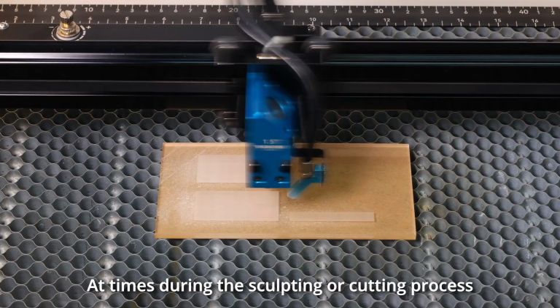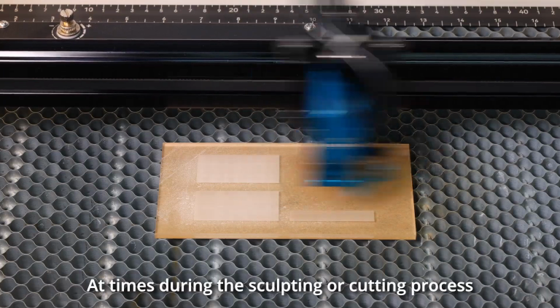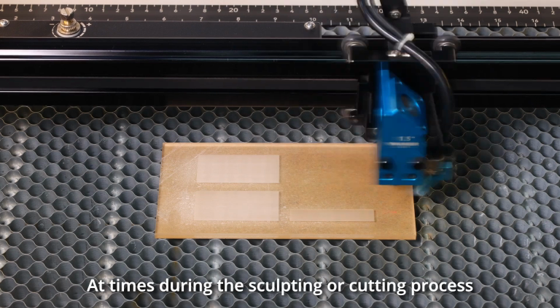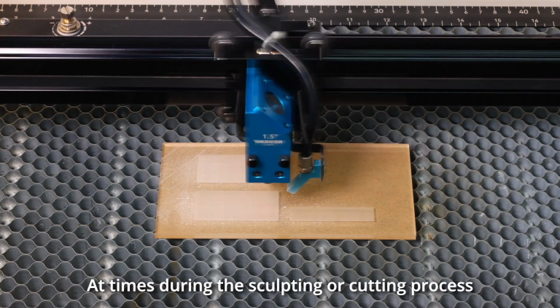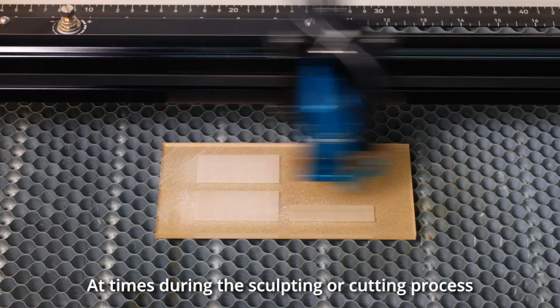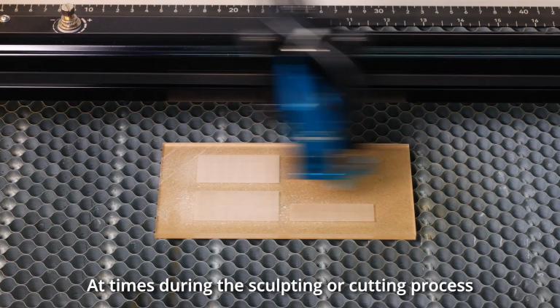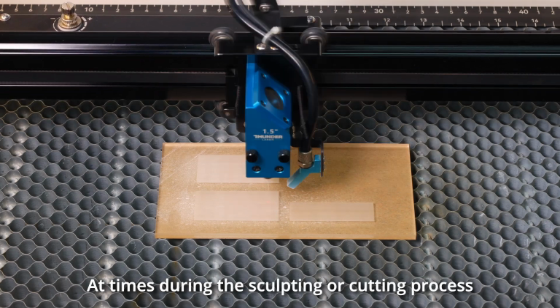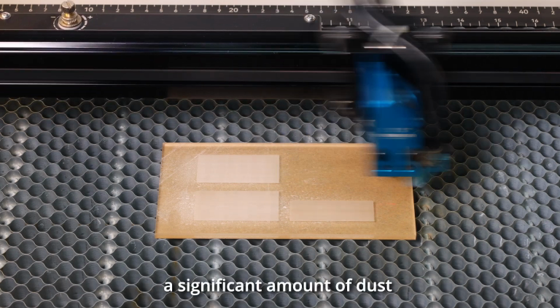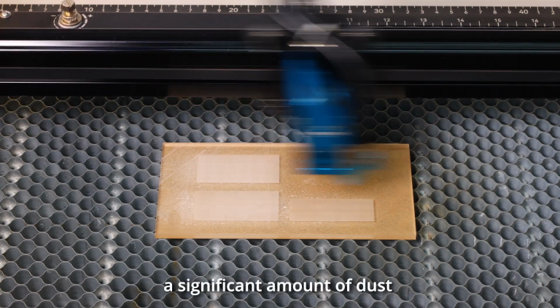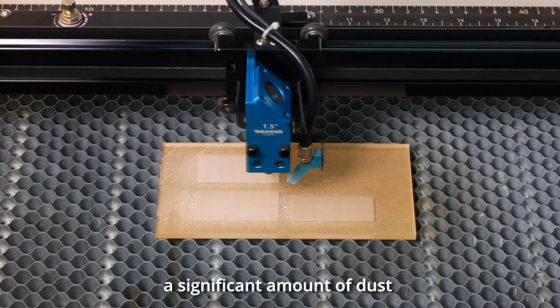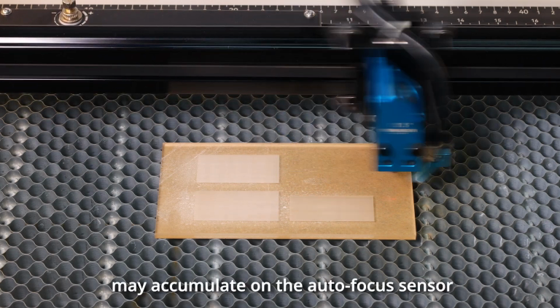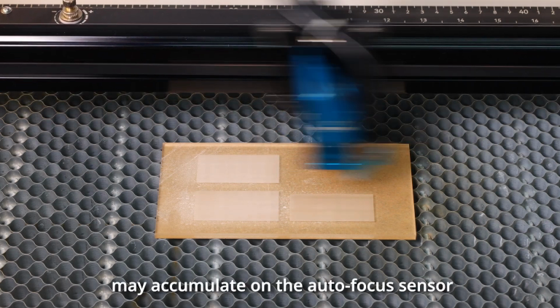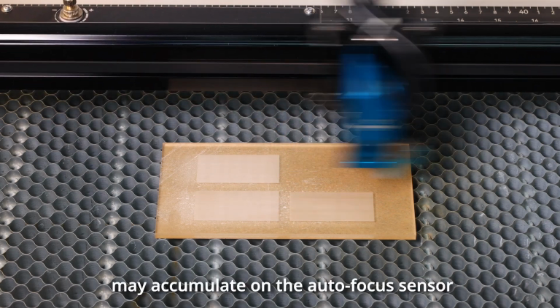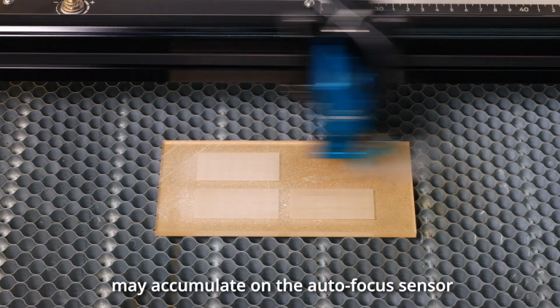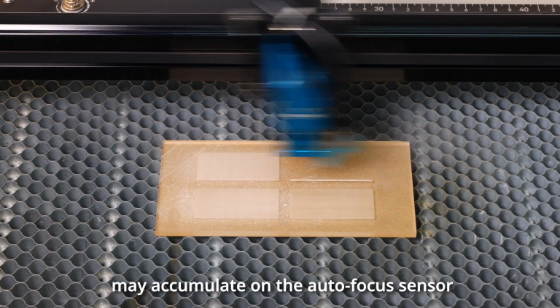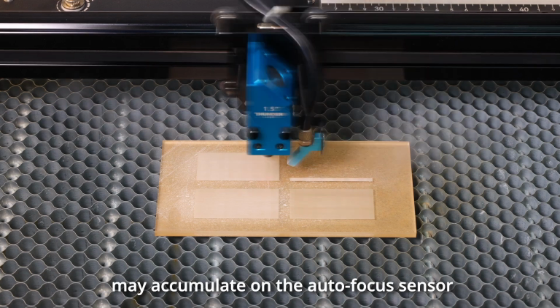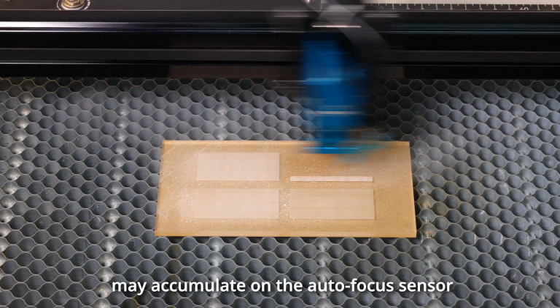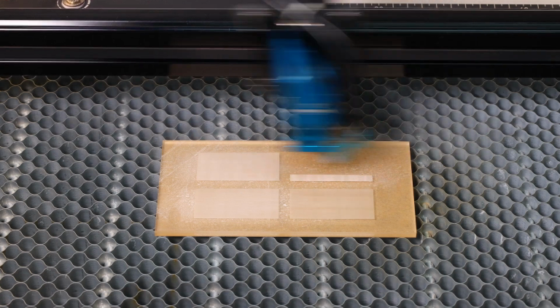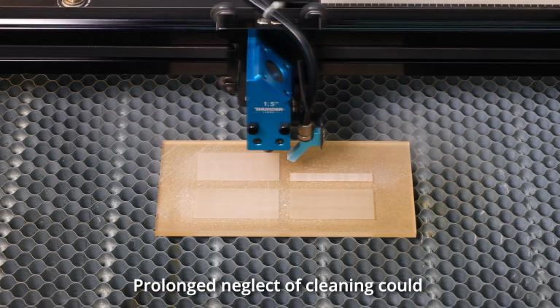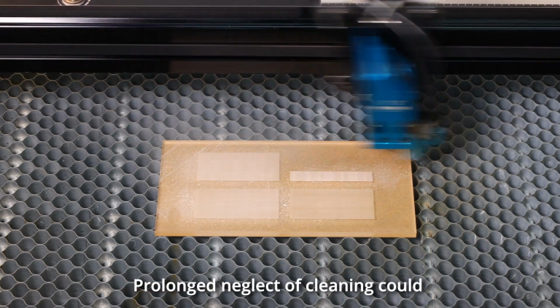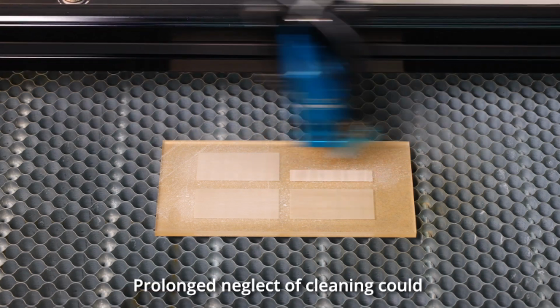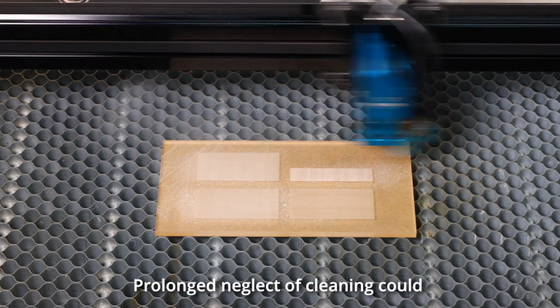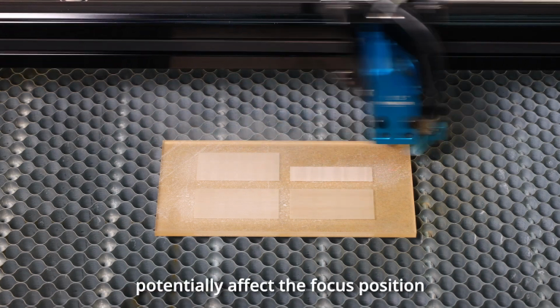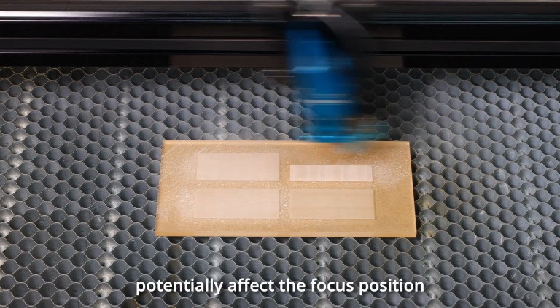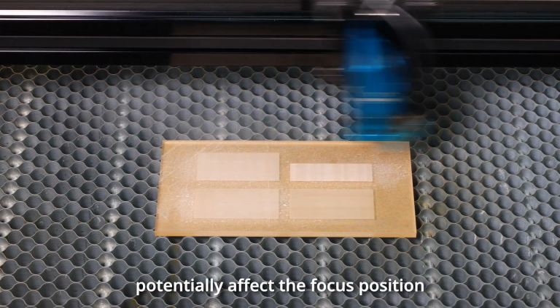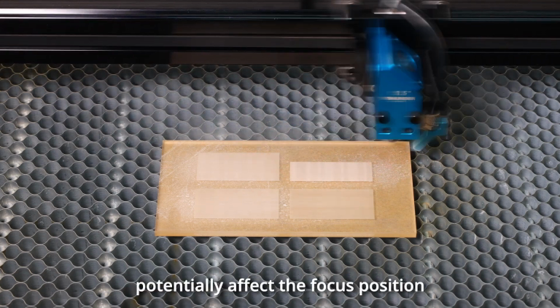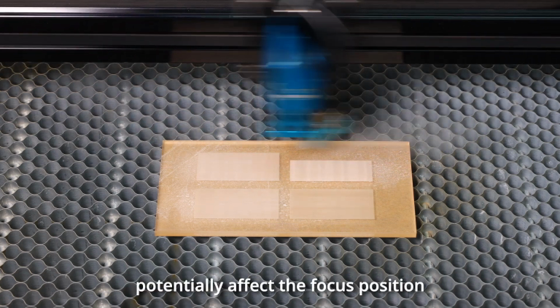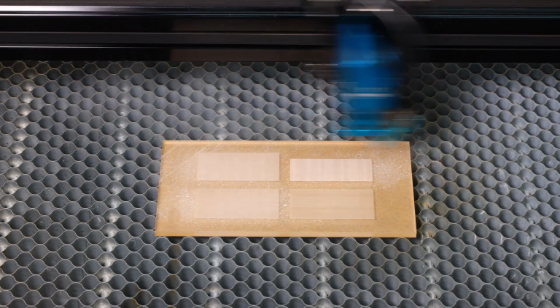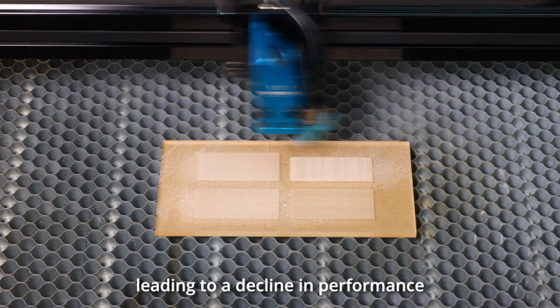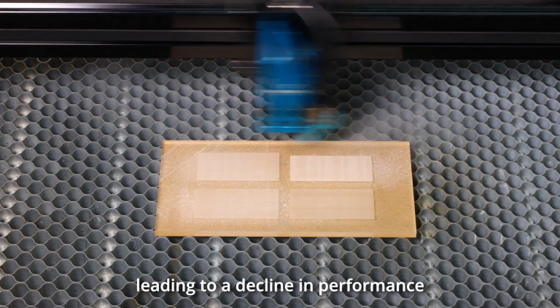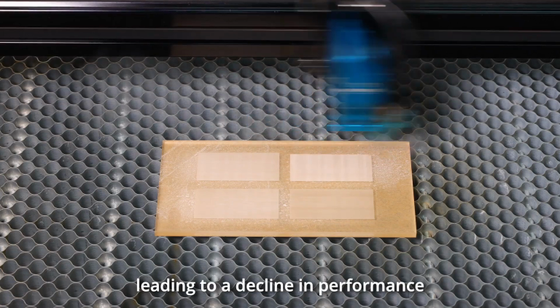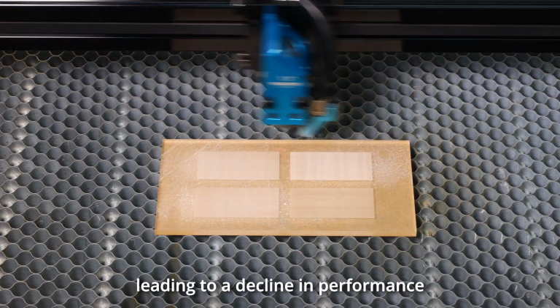At times during the sculpting or cutting process, a significant amount of dust may accumulate on the autofocus sensor. Prolonged neglect of cleaning could potentially affect the focus position, leading to a decline in performance.